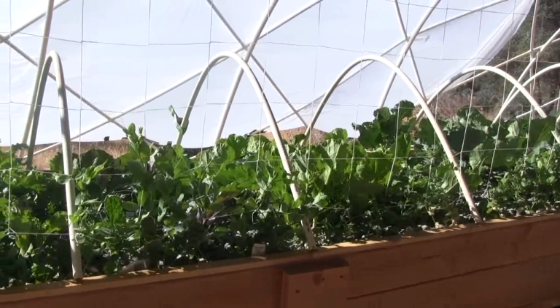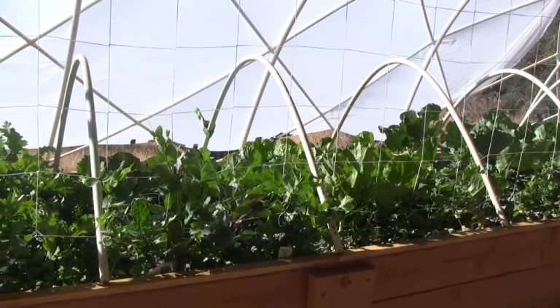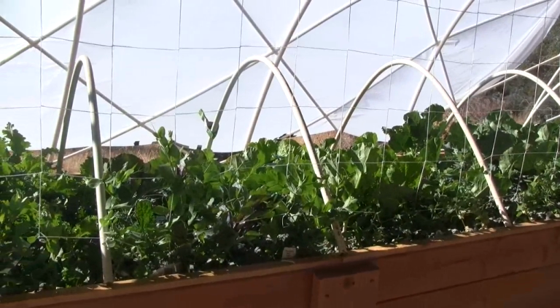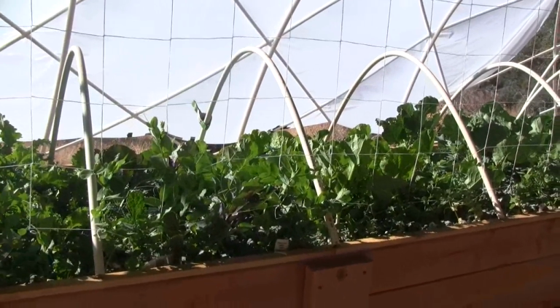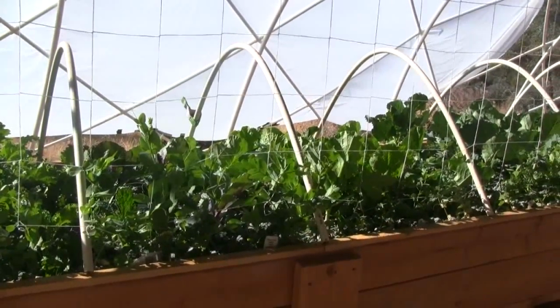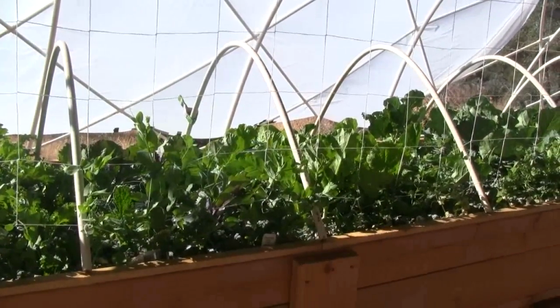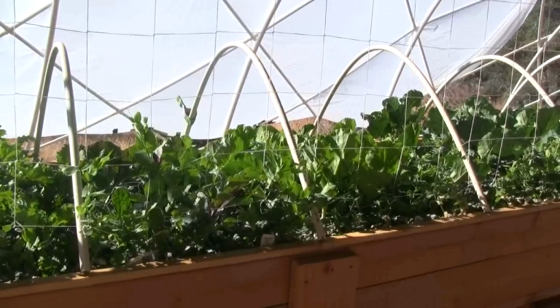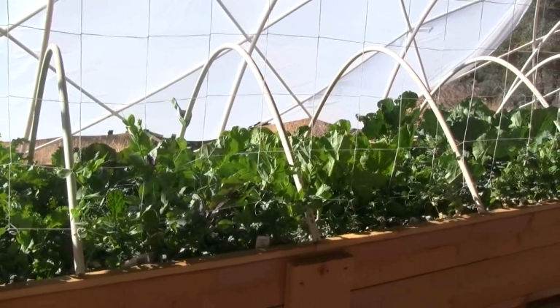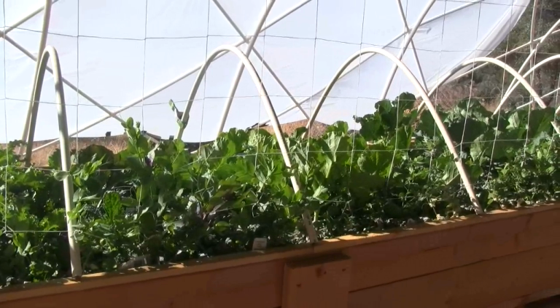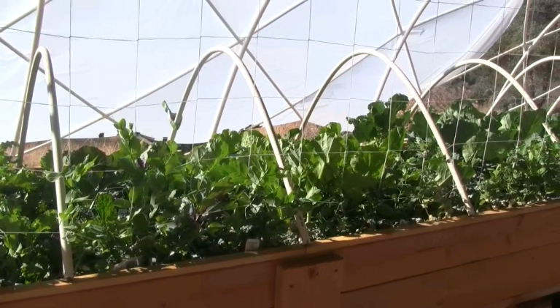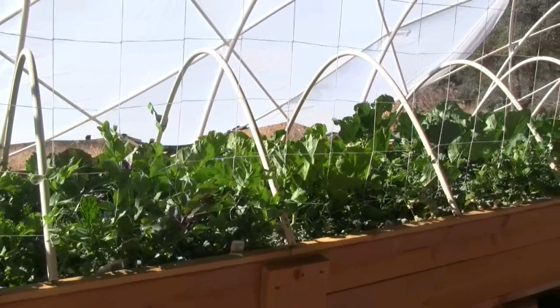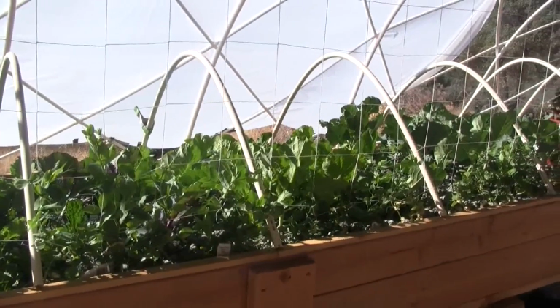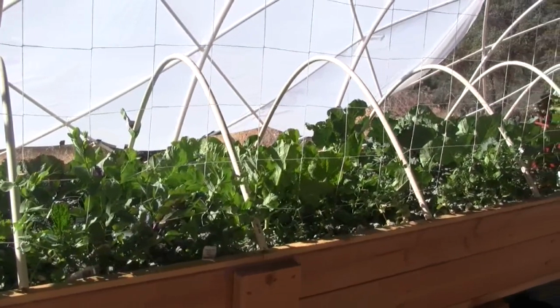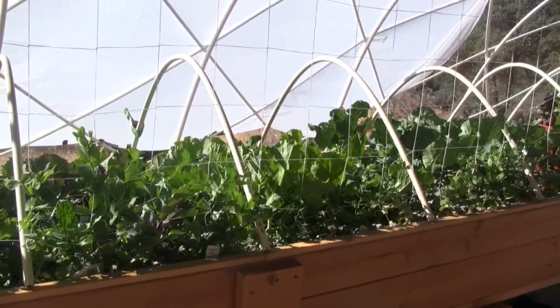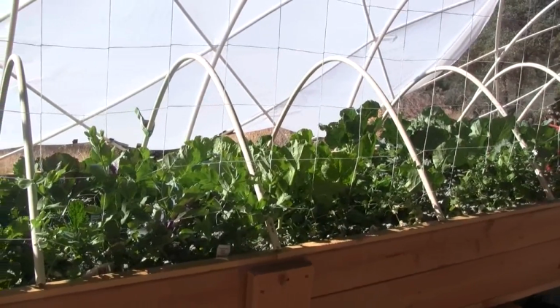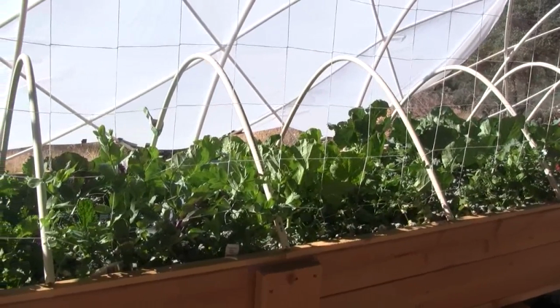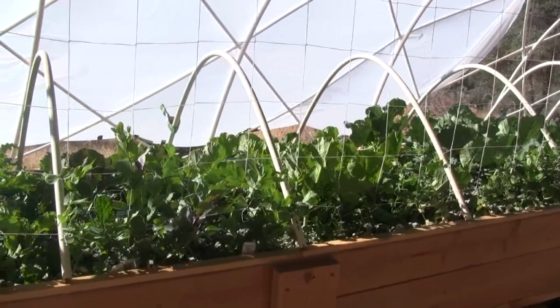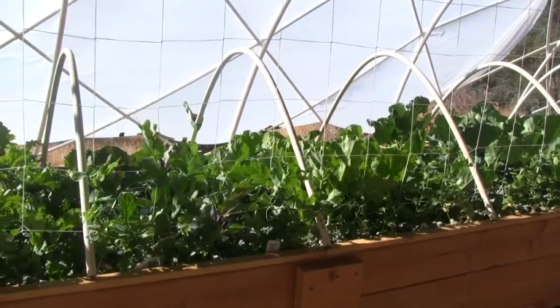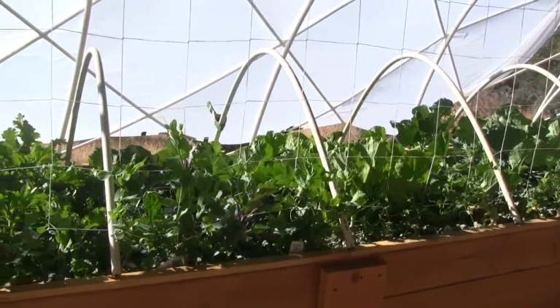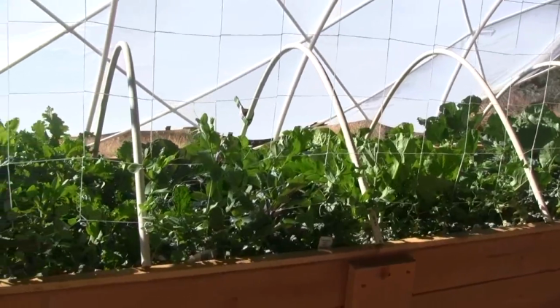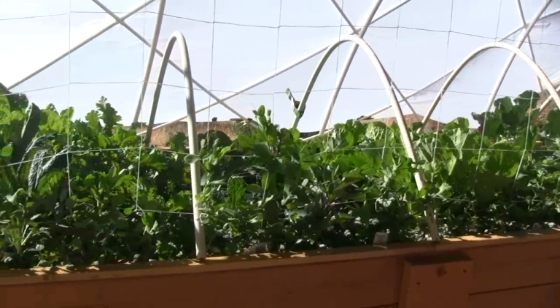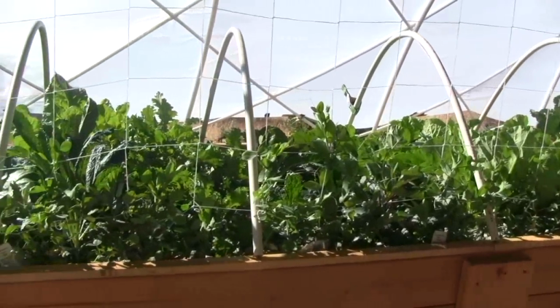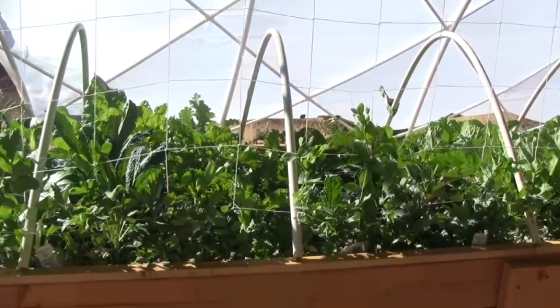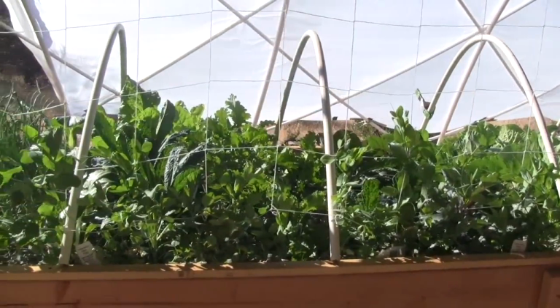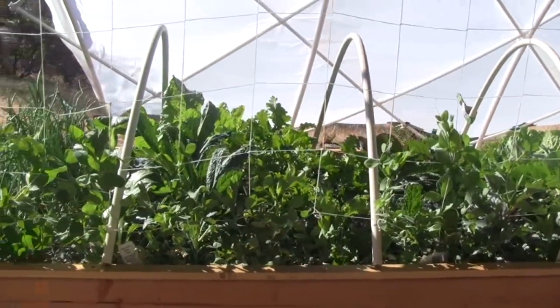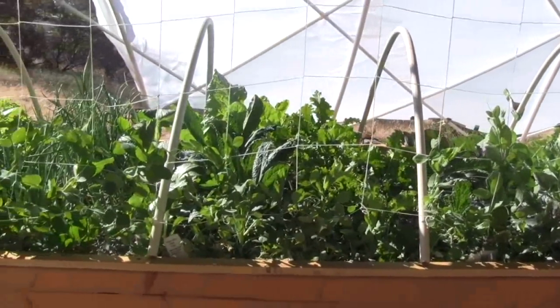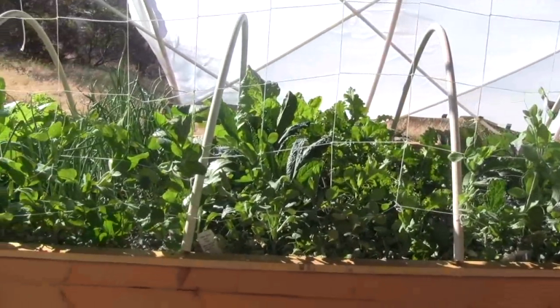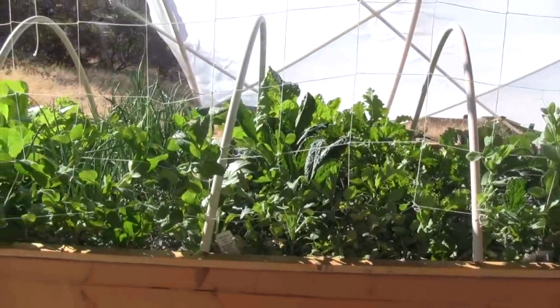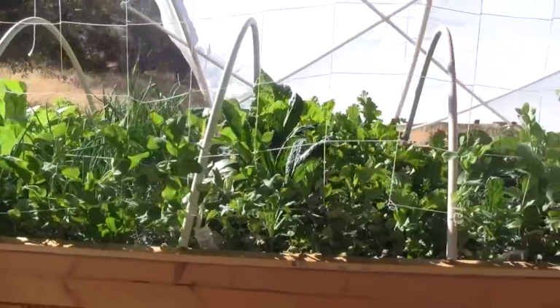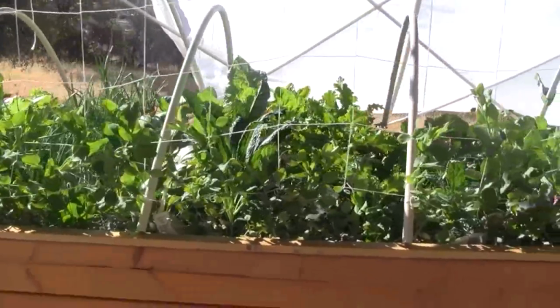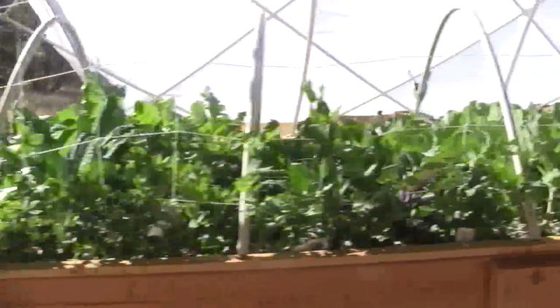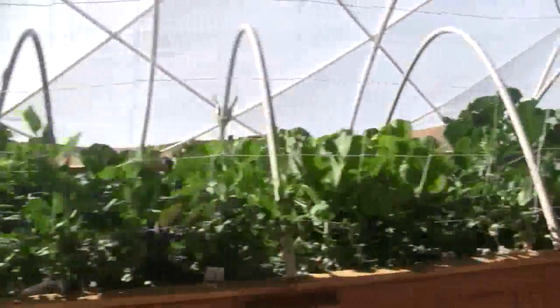Right now it's growing faster than we're eating it. But the variety of things being produced will increase in a while as the broccoli and cauliflower come to fruition and shortly as the kale comes online.